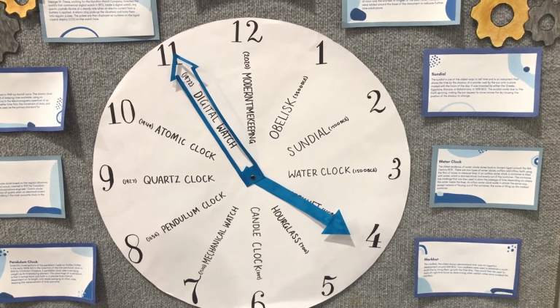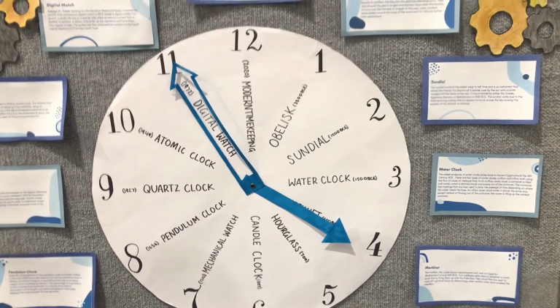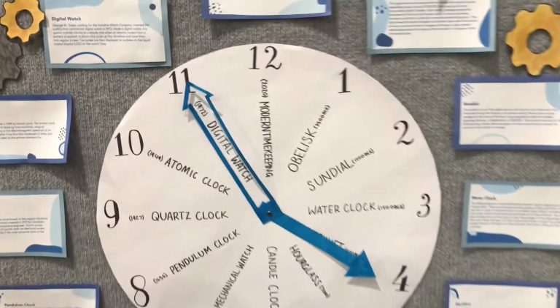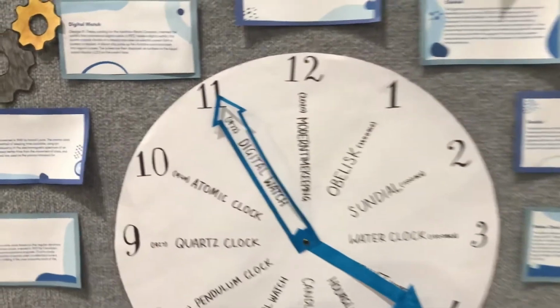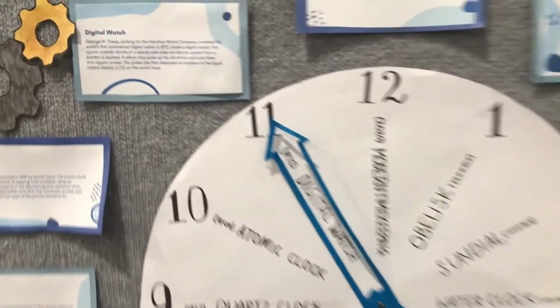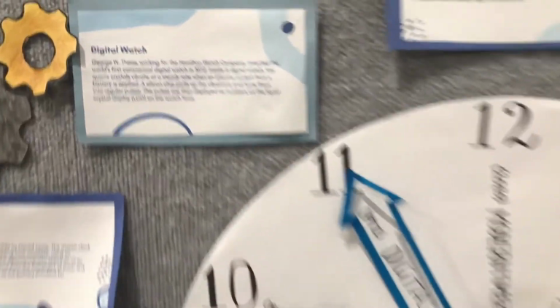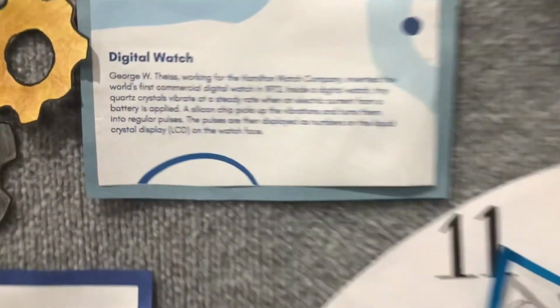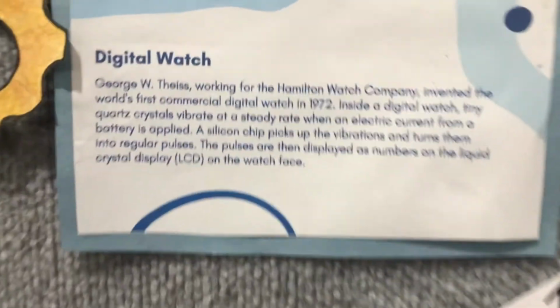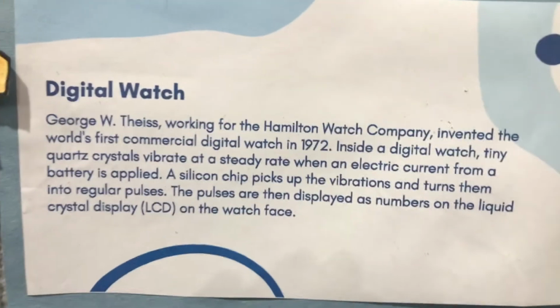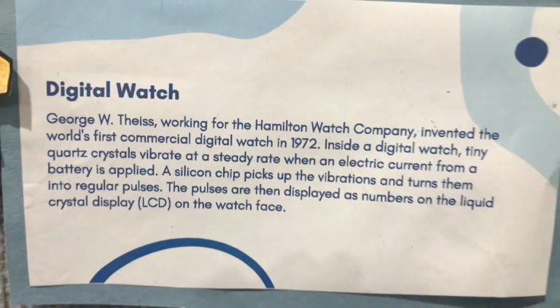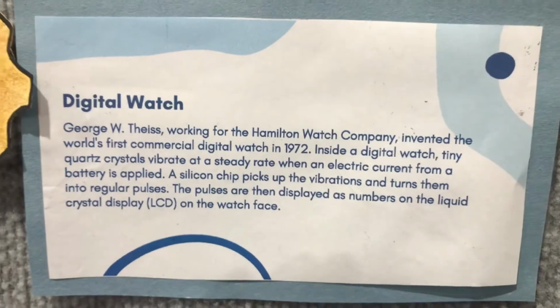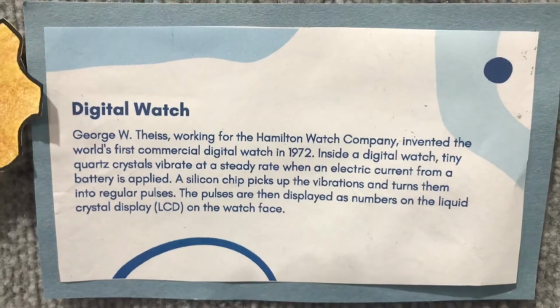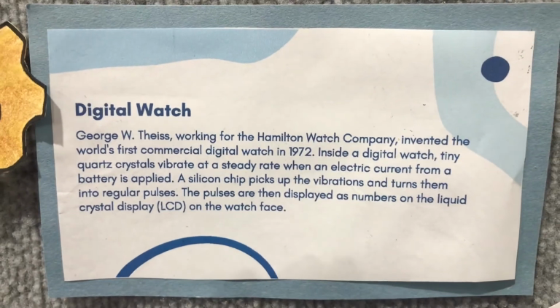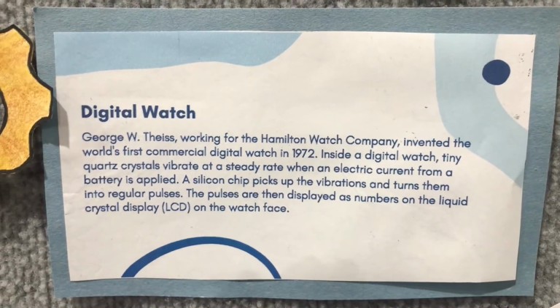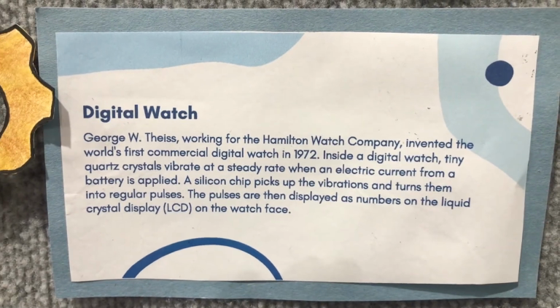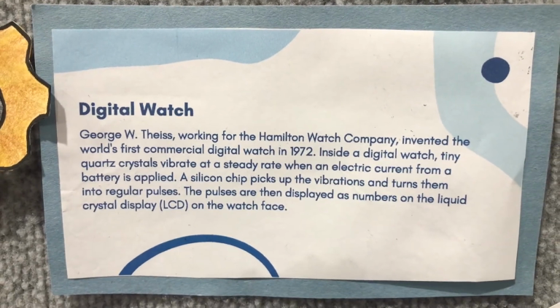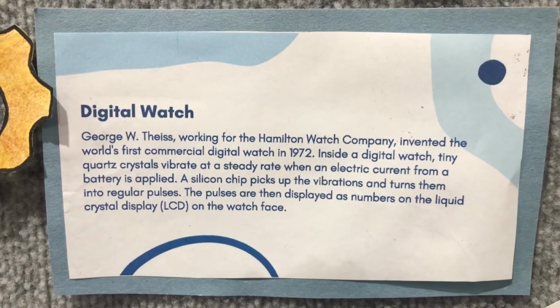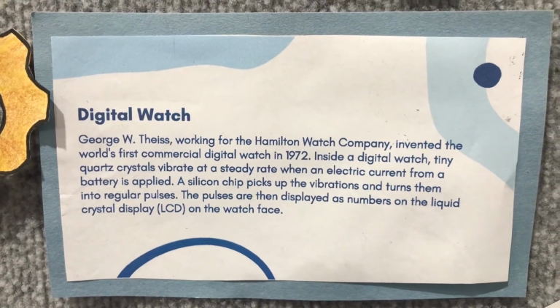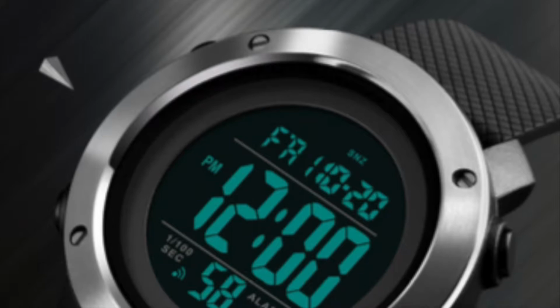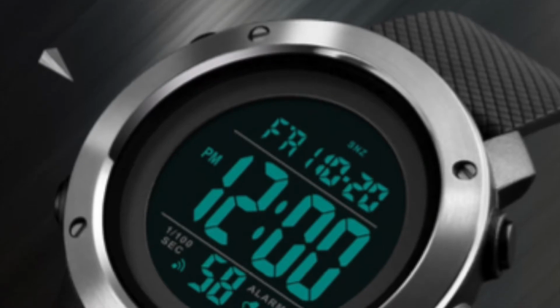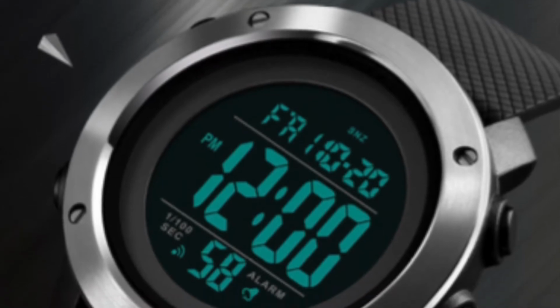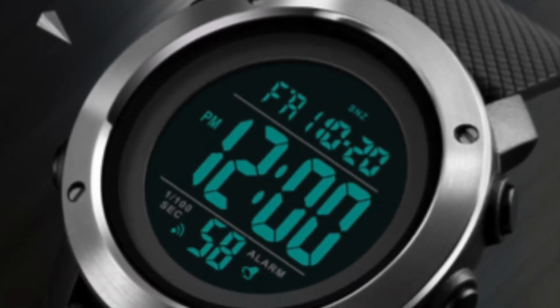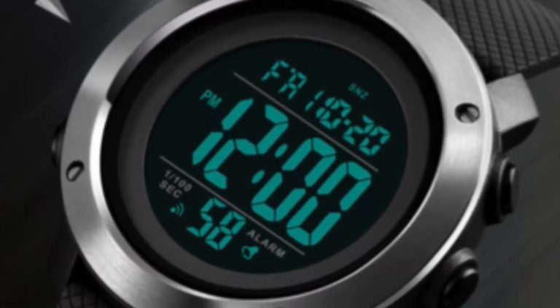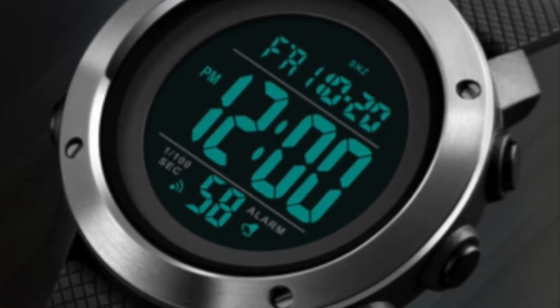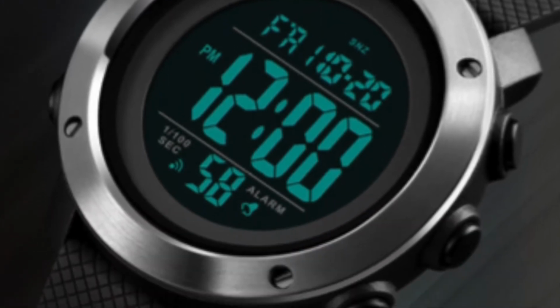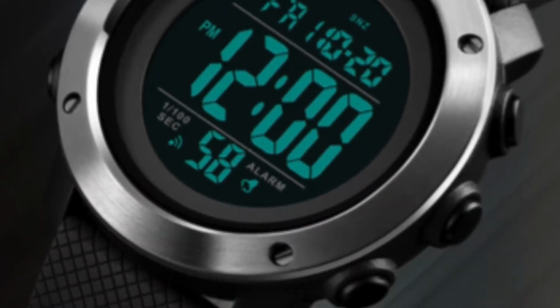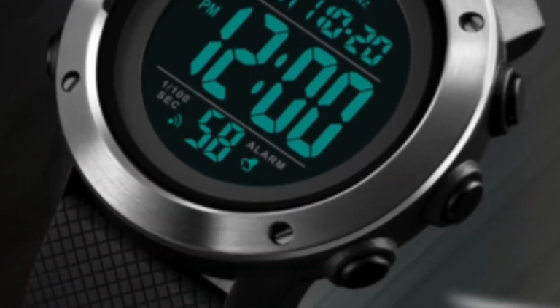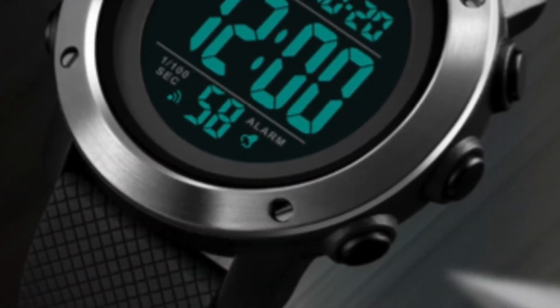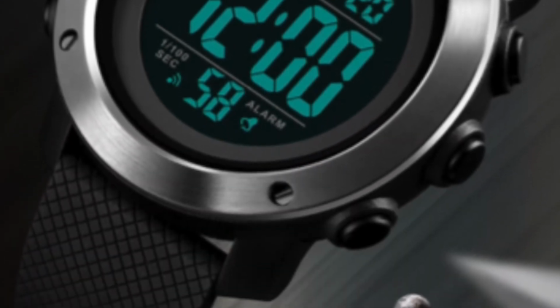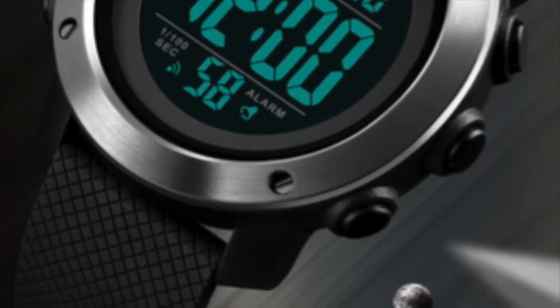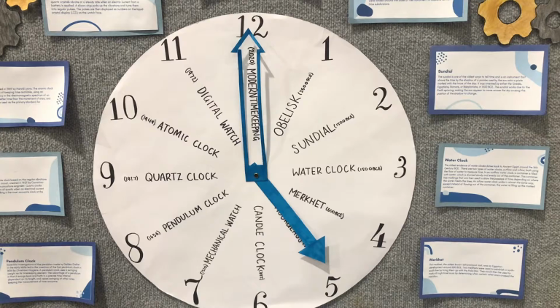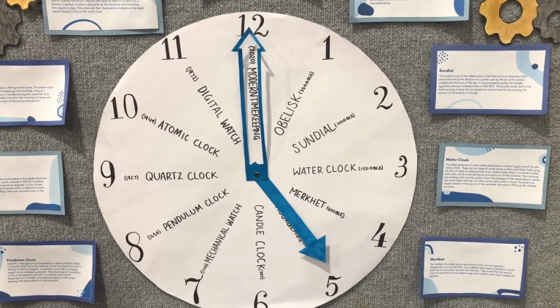The first commercial digital watch was invented in 1972. Inside a digital watch, tiny quartz crystals vibrate at a steady rate when an electric current from a battery is applied.